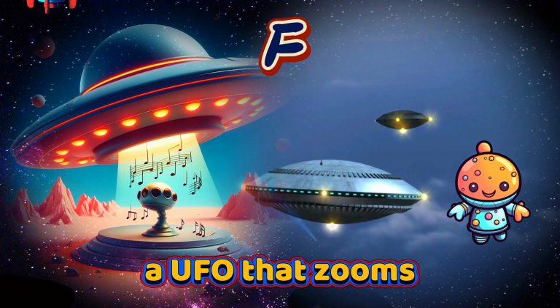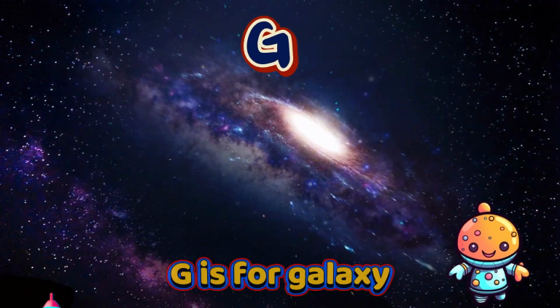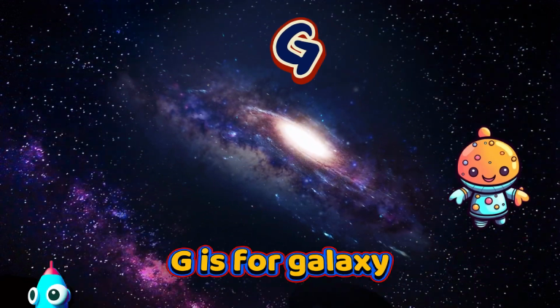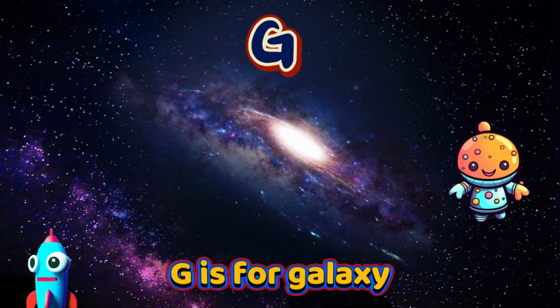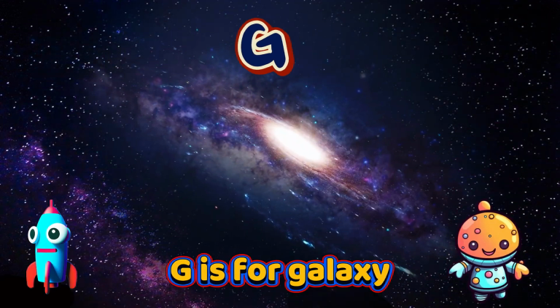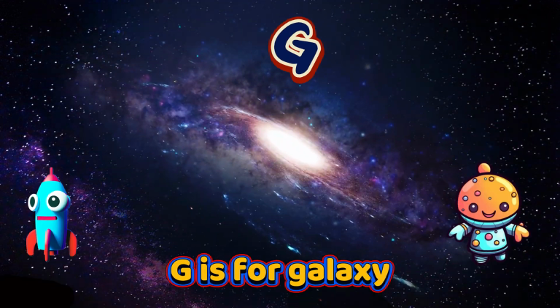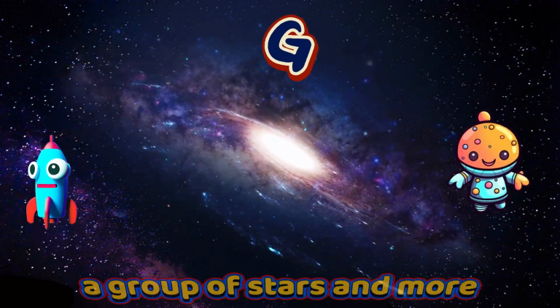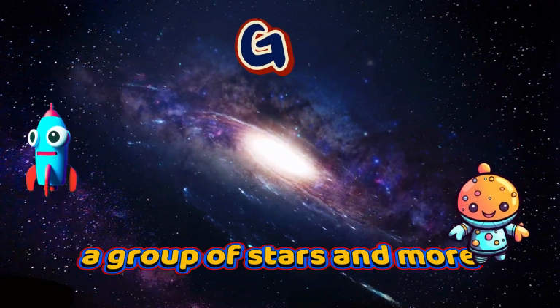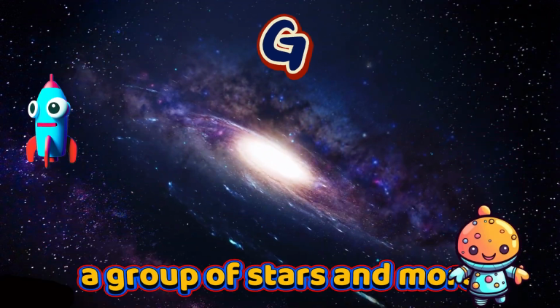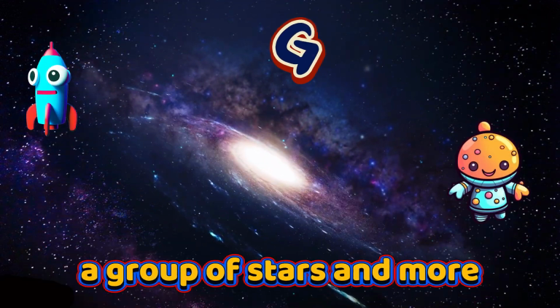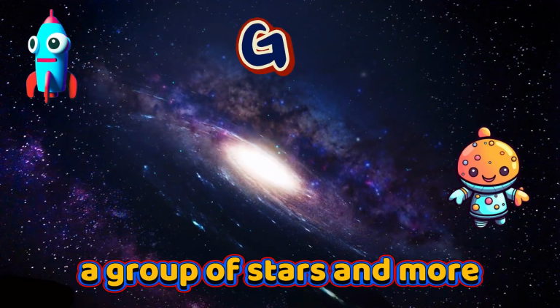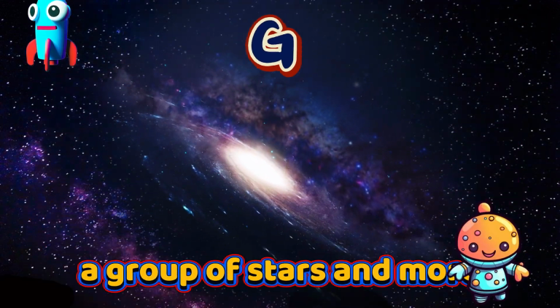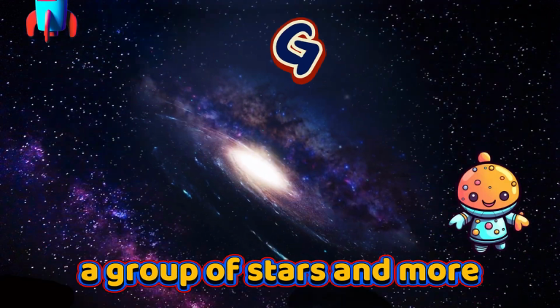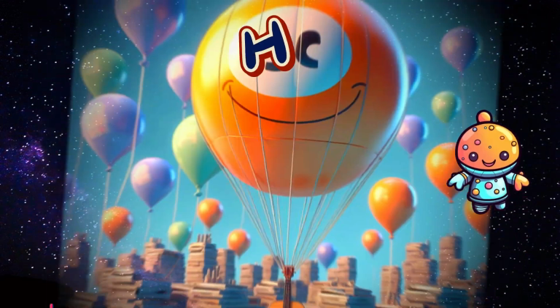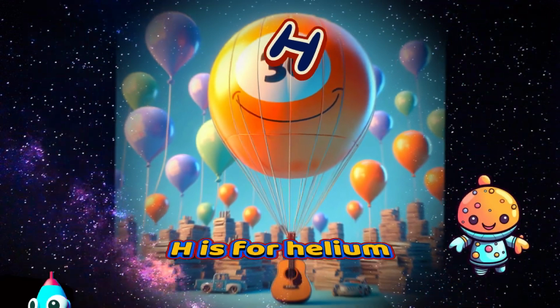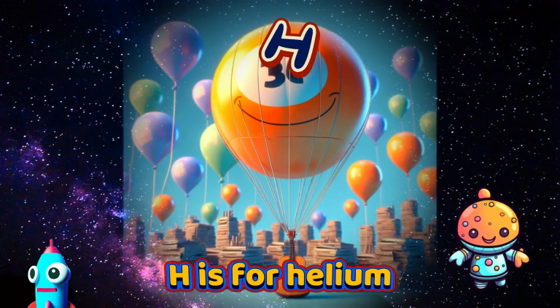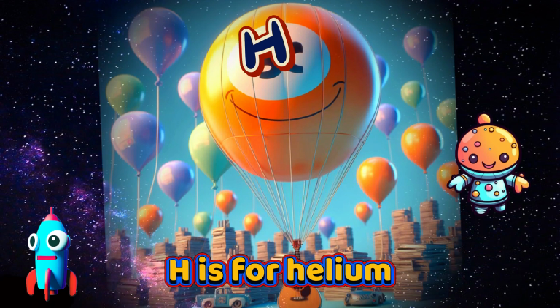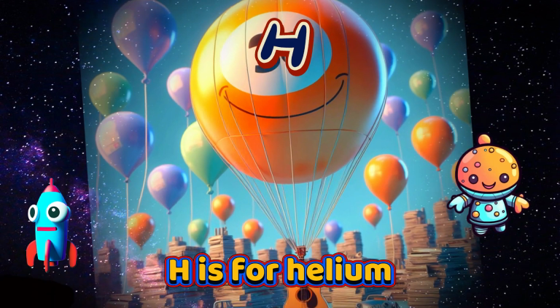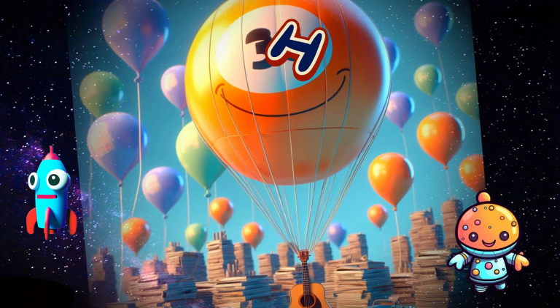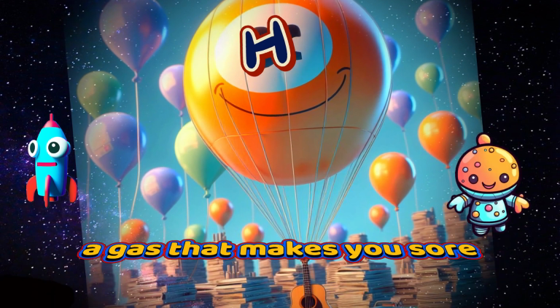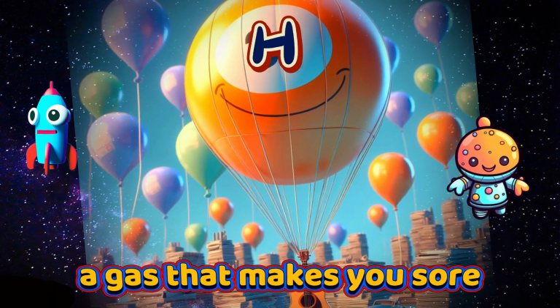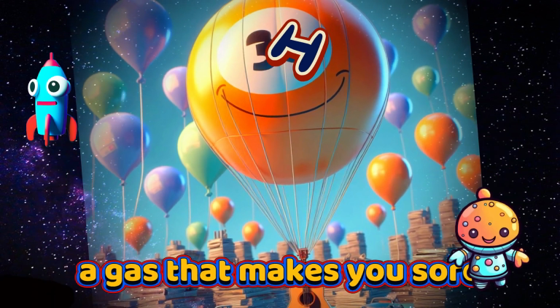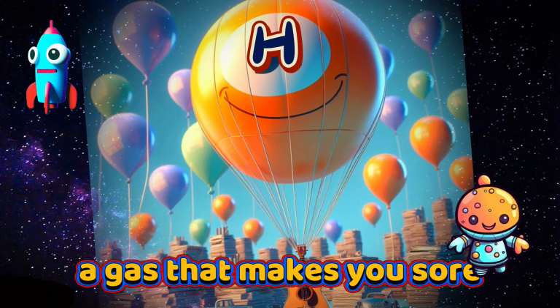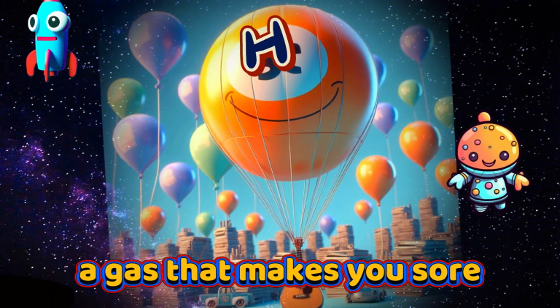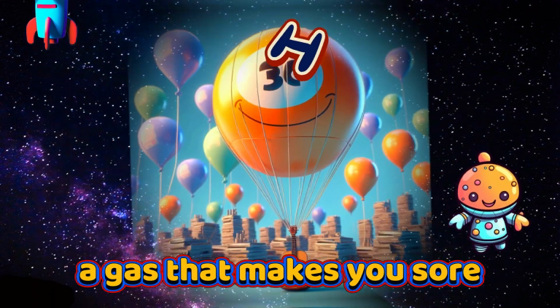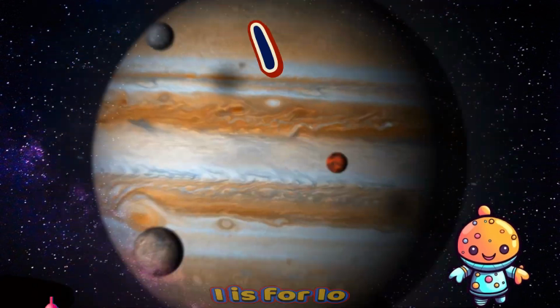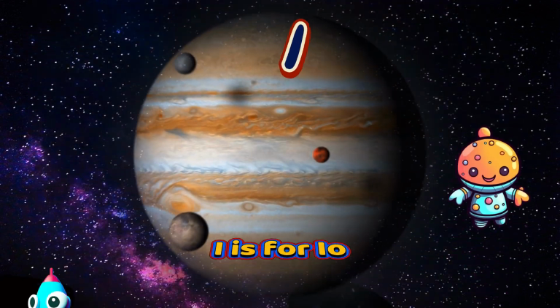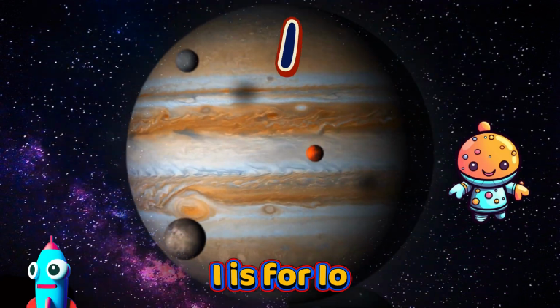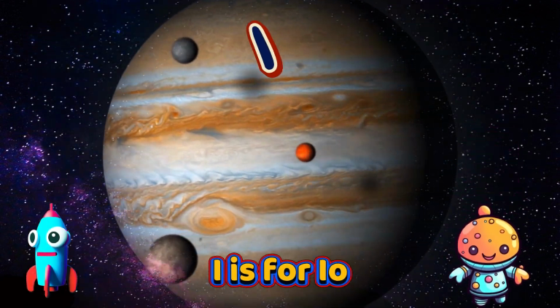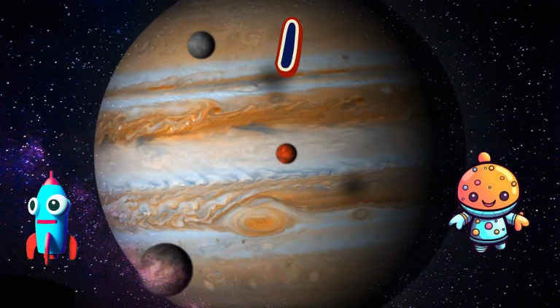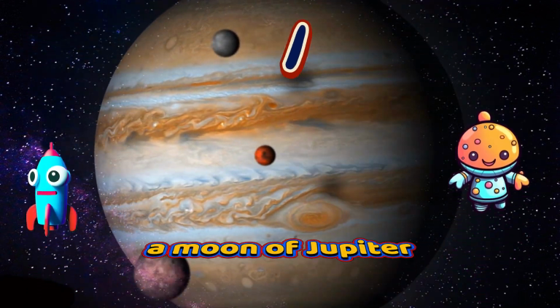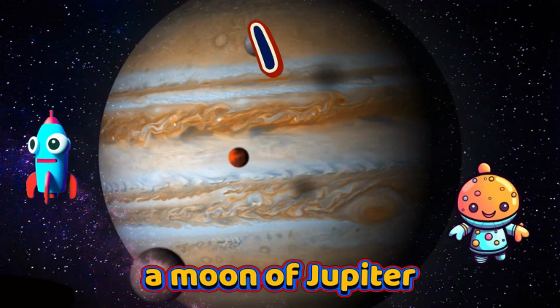G is for Galaxy, a group of stars and more. H is for Helium, a gas that makes you soar. I is for Io, a moon of Jupiter.